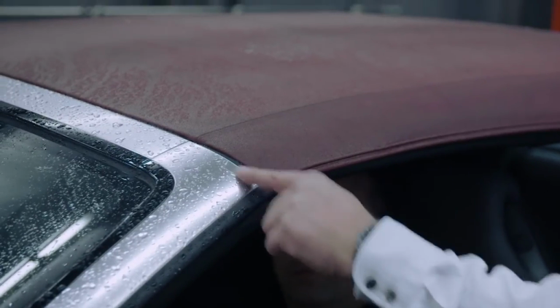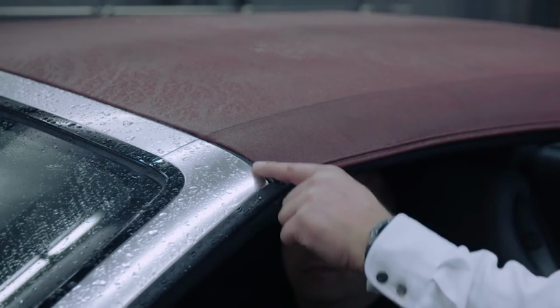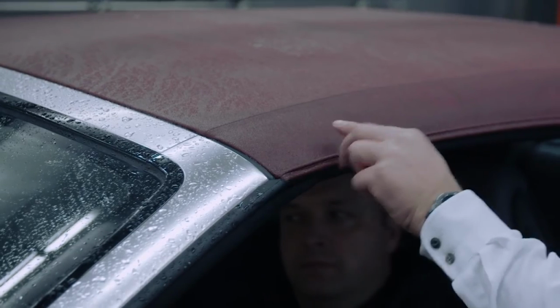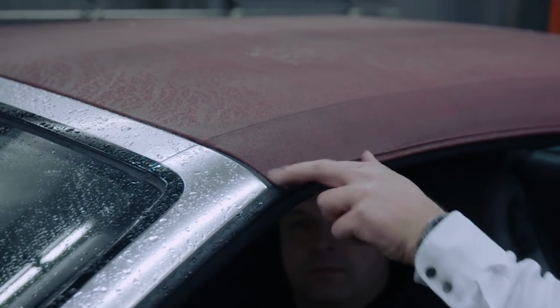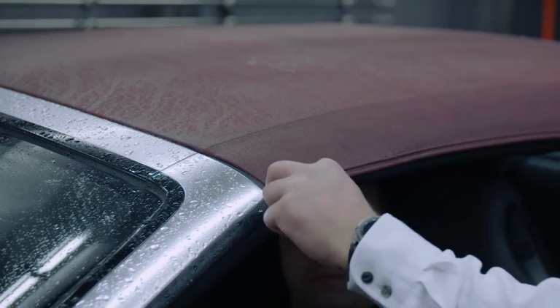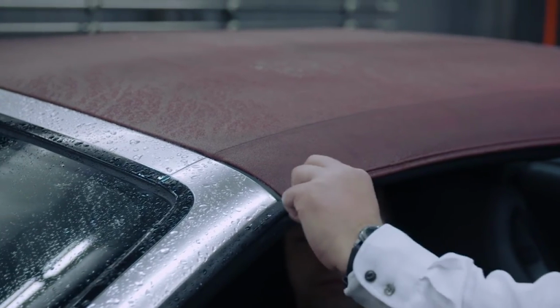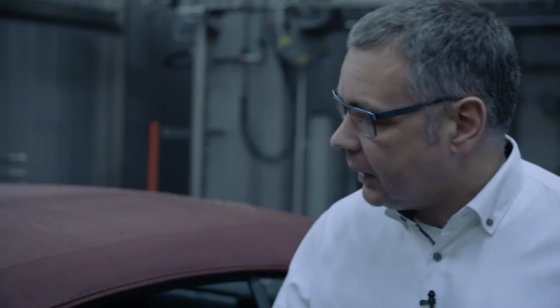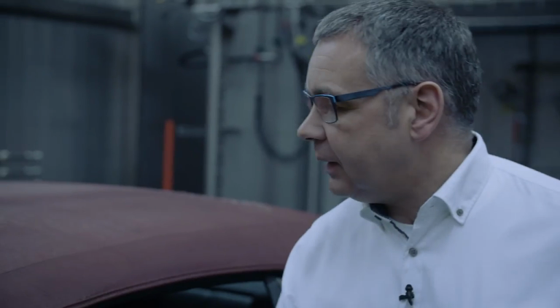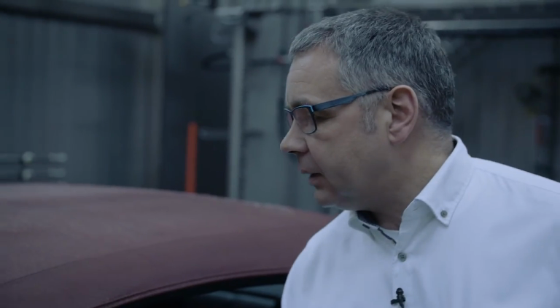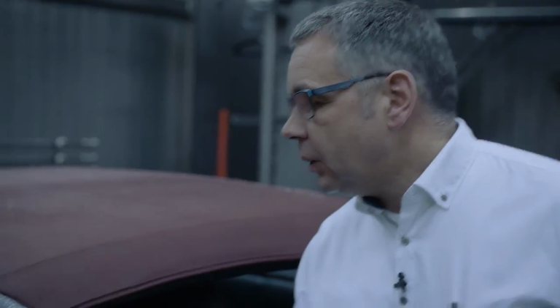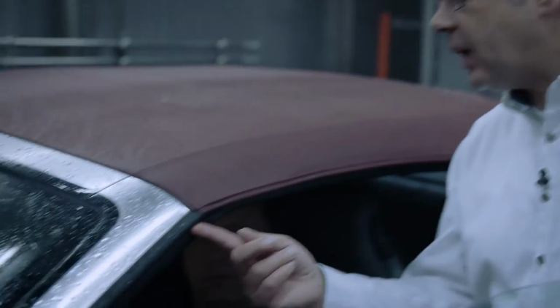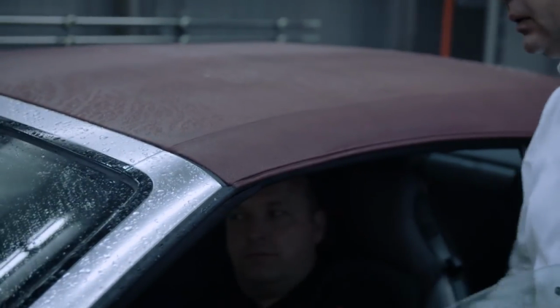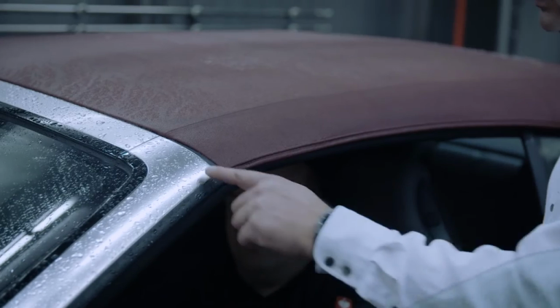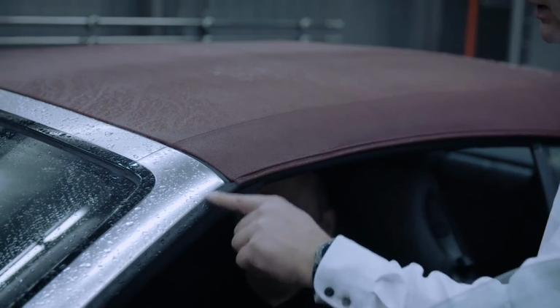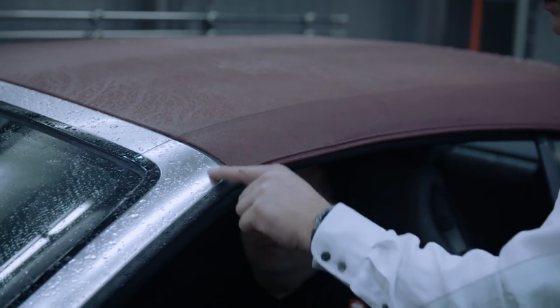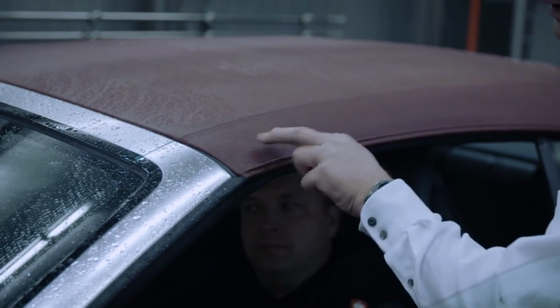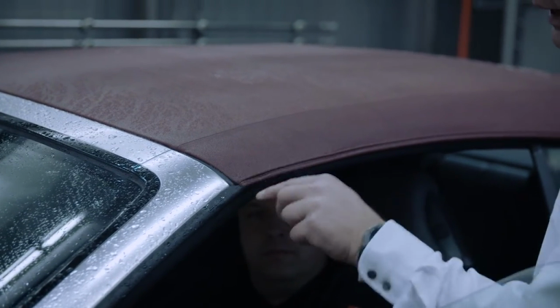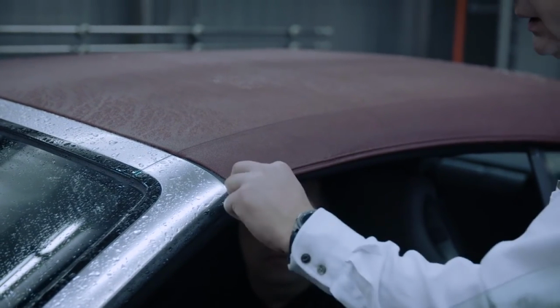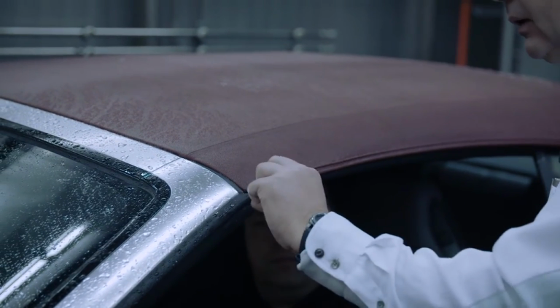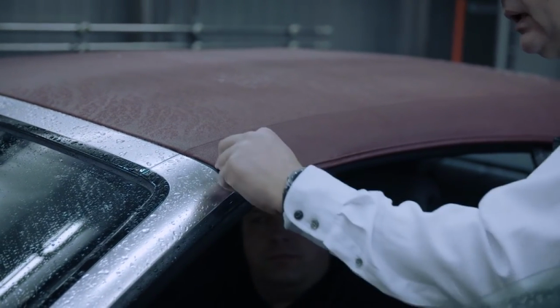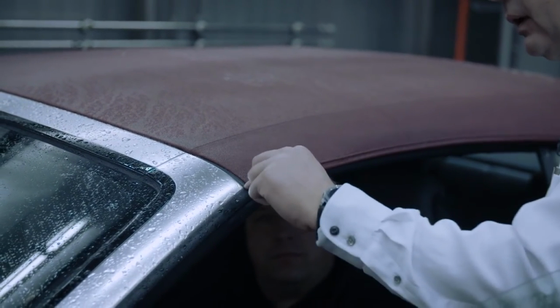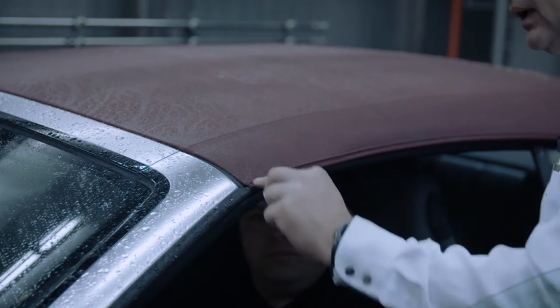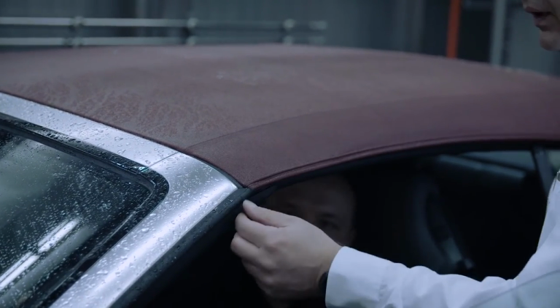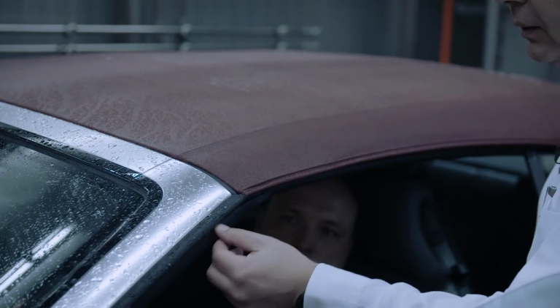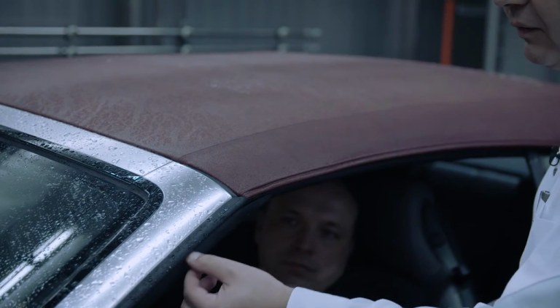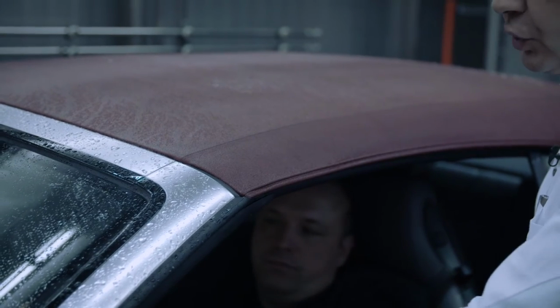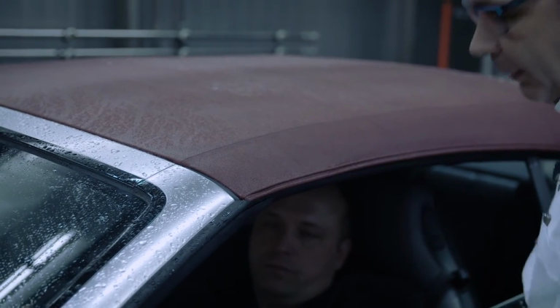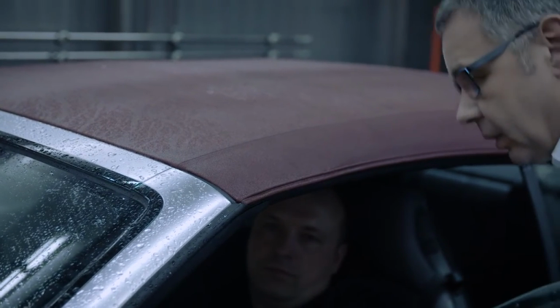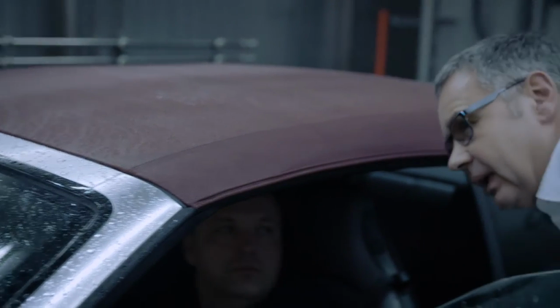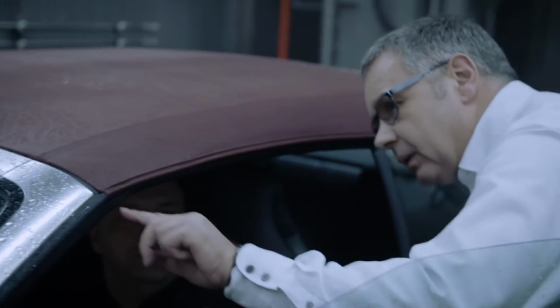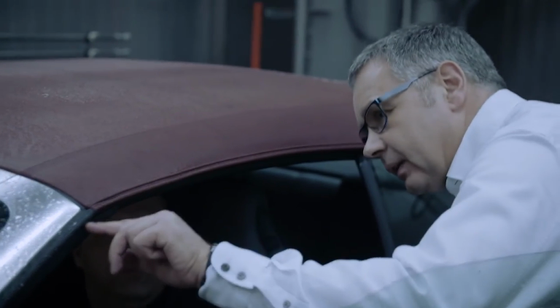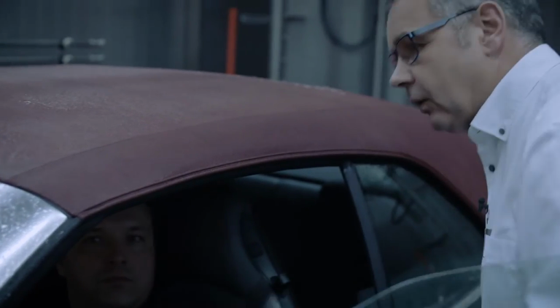The weak points are always in places where several components come together. In this corner, for instance, we have the window, the body, and the soft top. The water runs in here and is guided away again via the water management. It's working really well, actually.